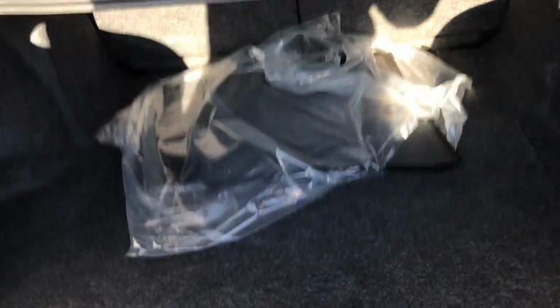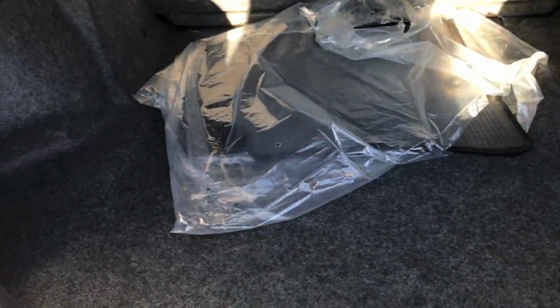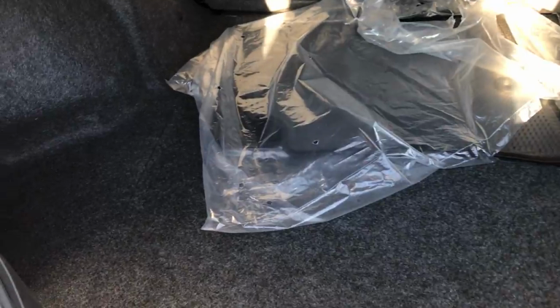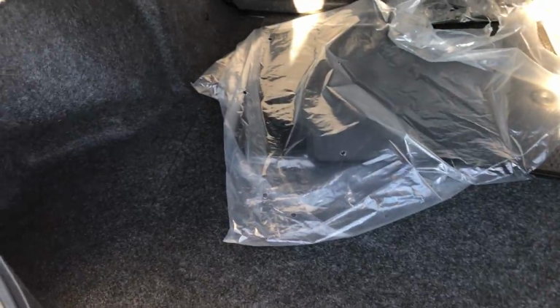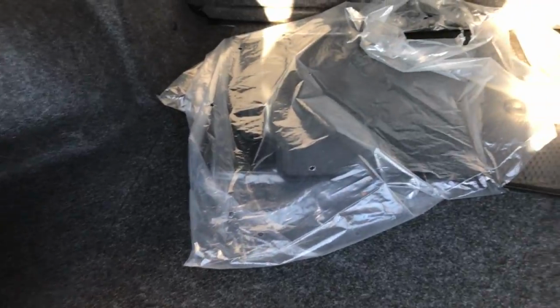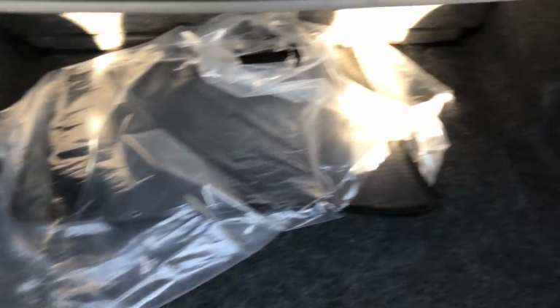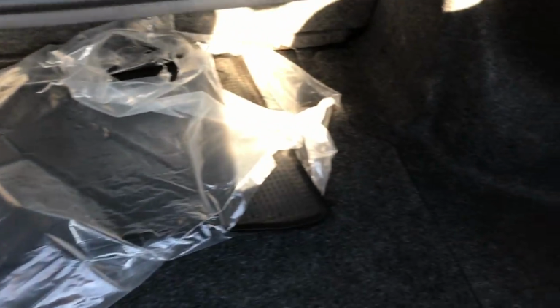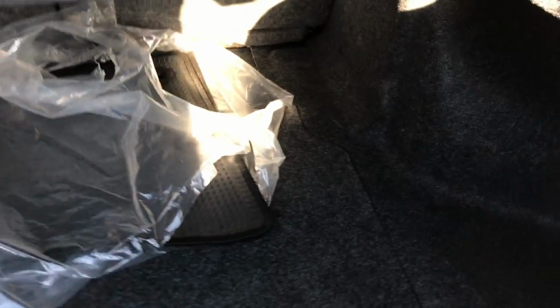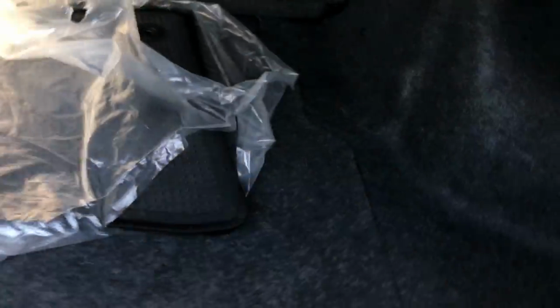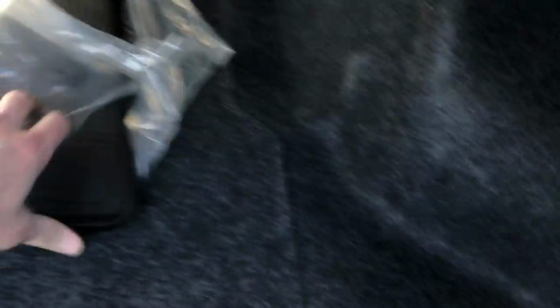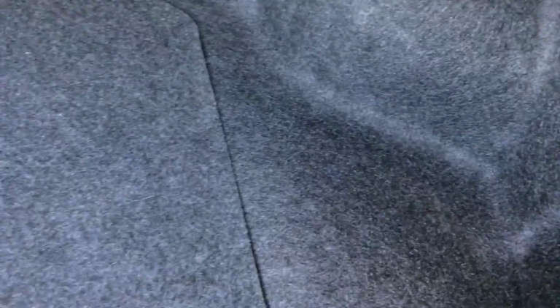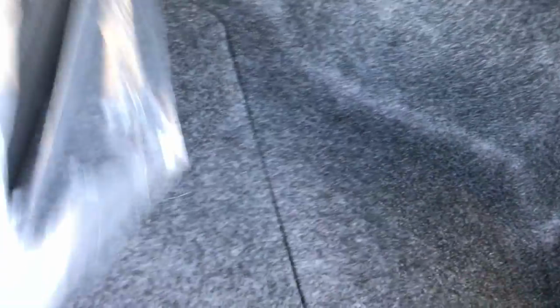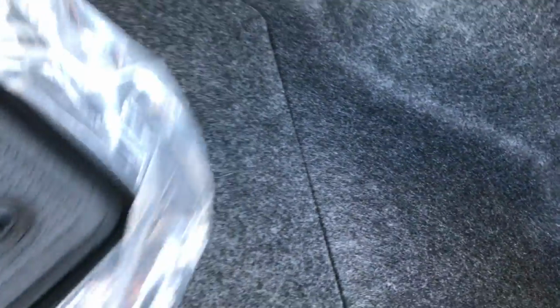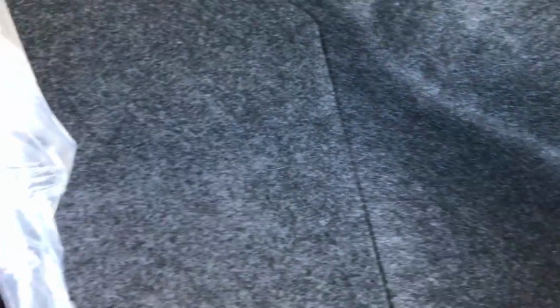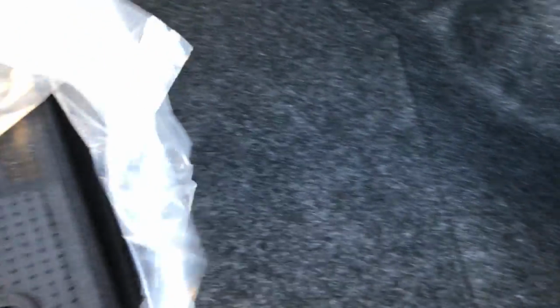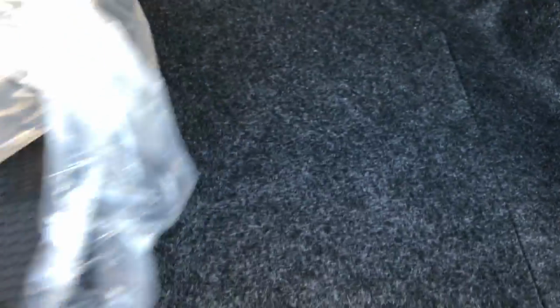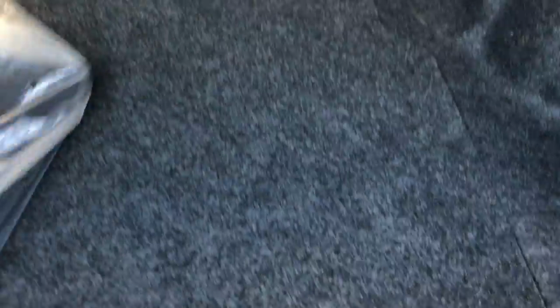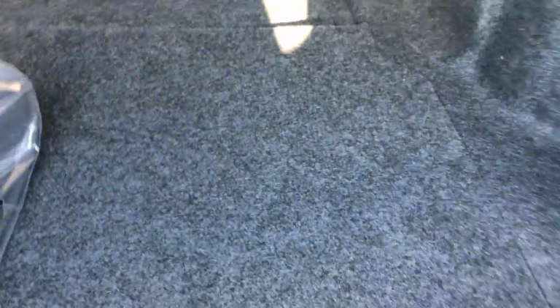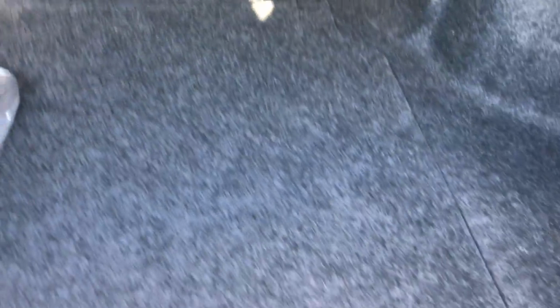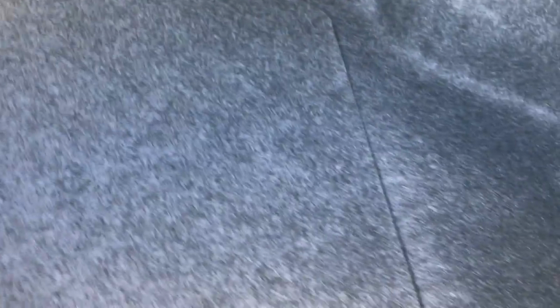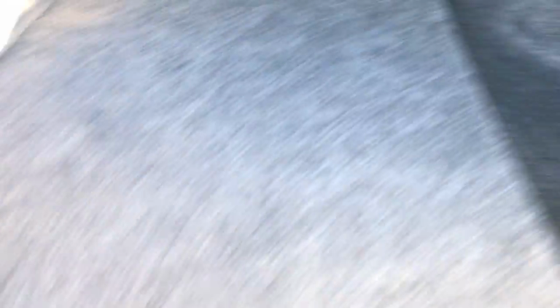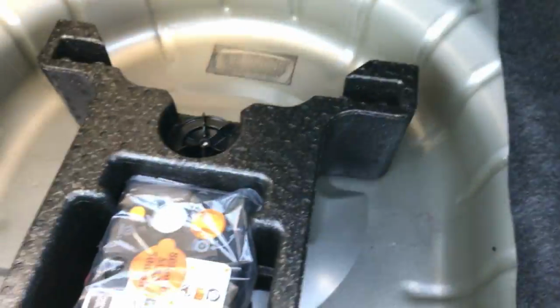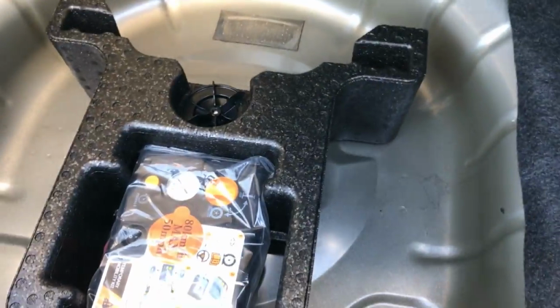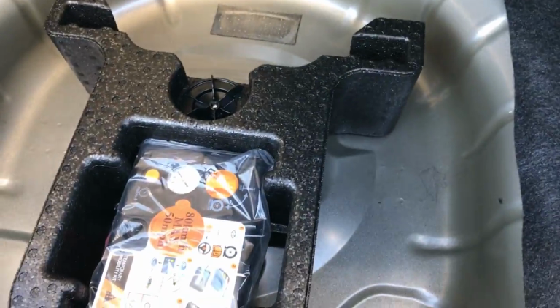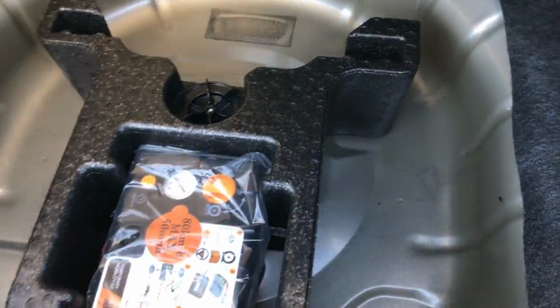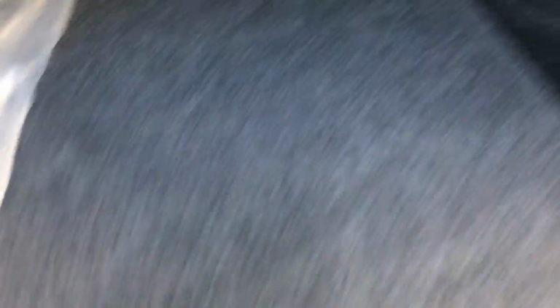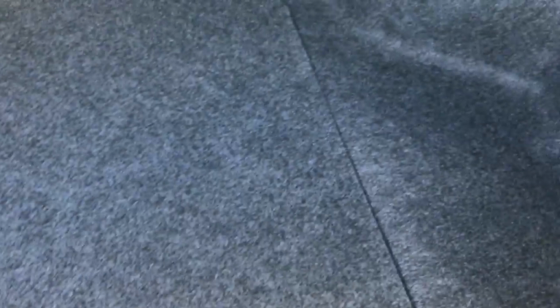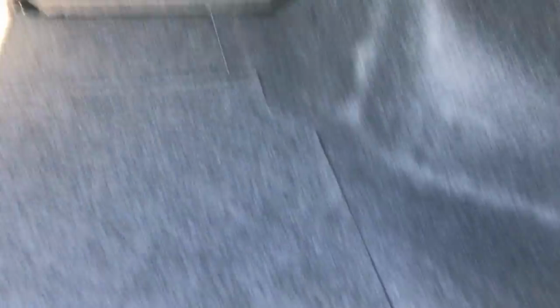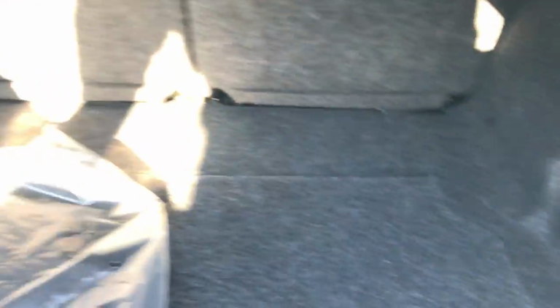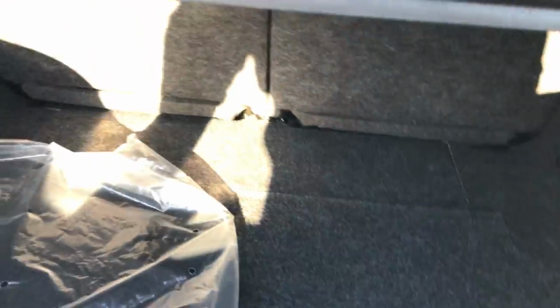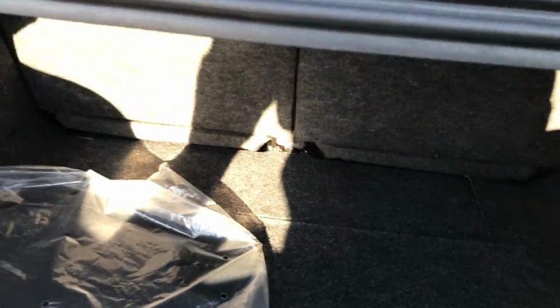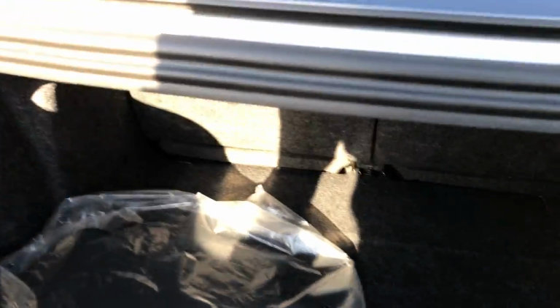The back trunk area is very clean. It does have a floor mat back here — actually two floor mats — probably the factory Ford floor mats. It does have a tire inflator kit back here, and it is very clean as well.